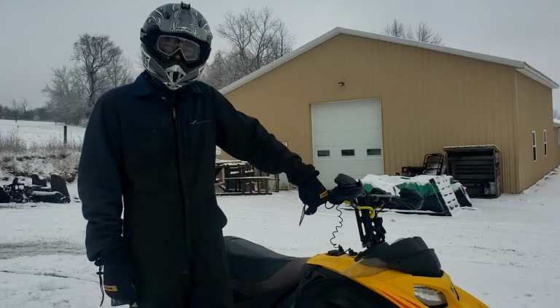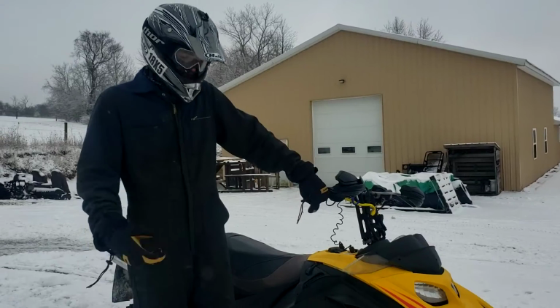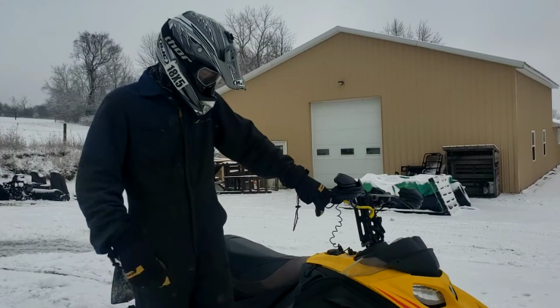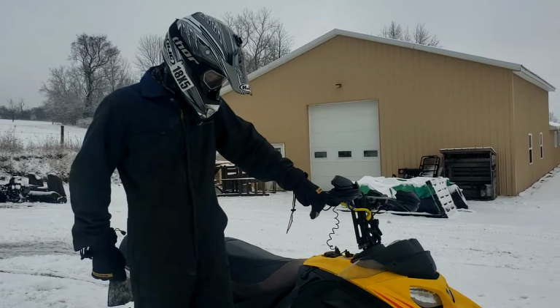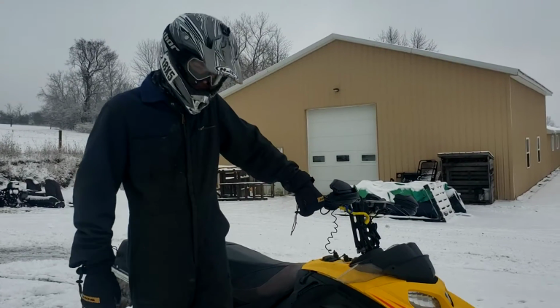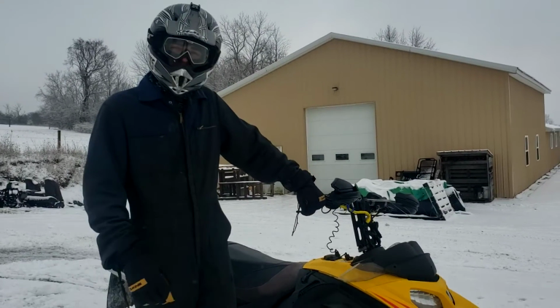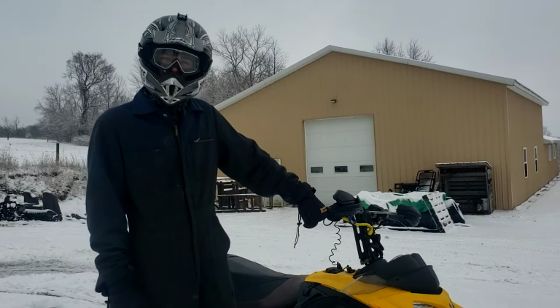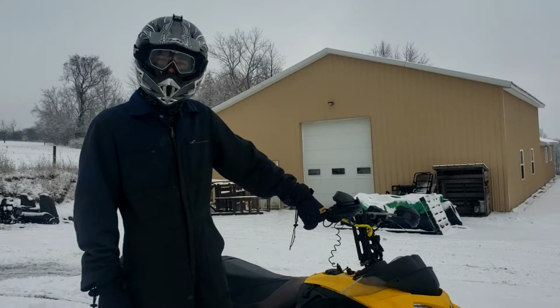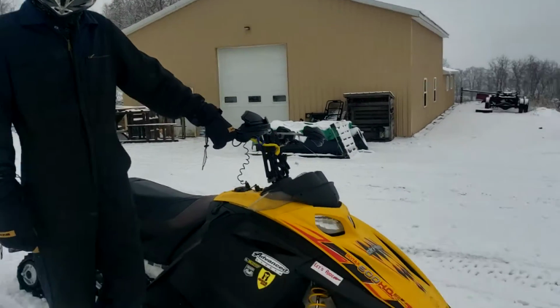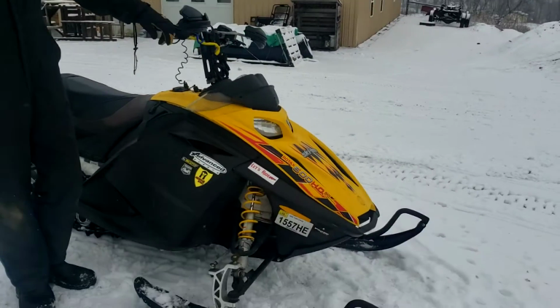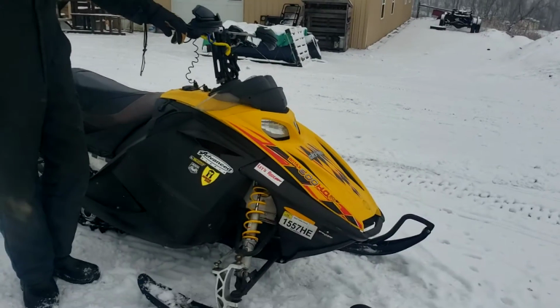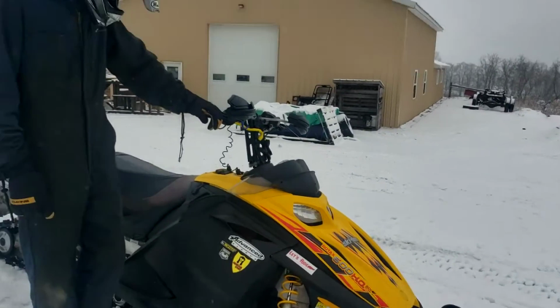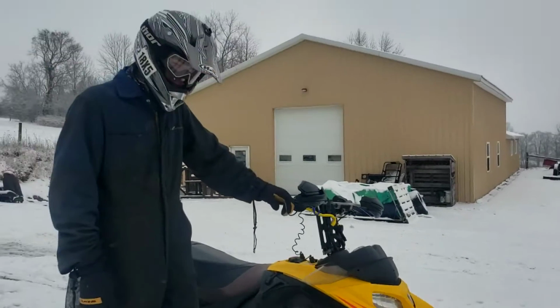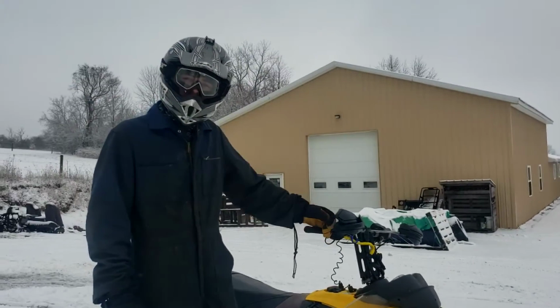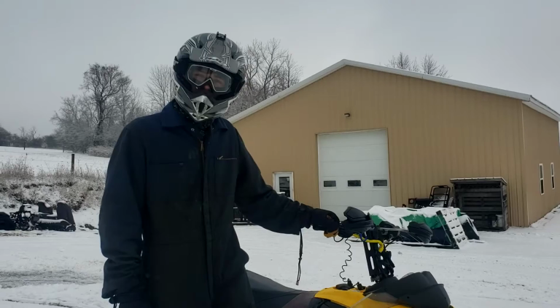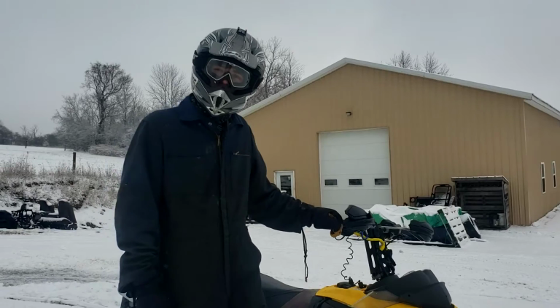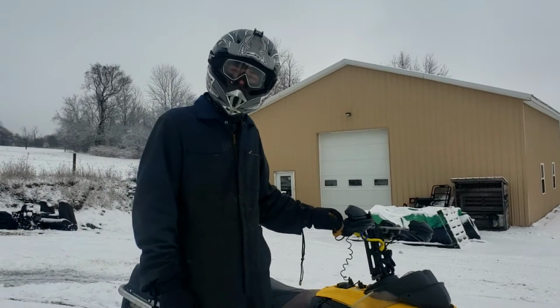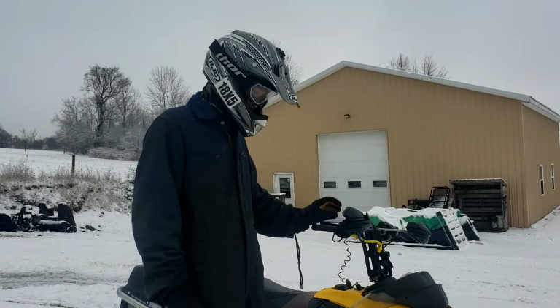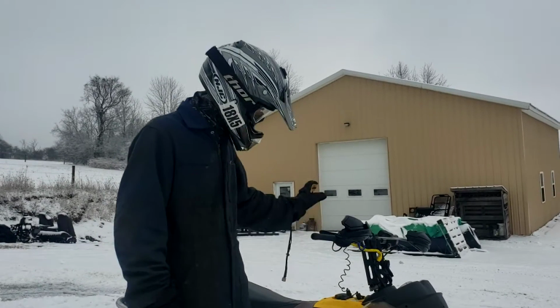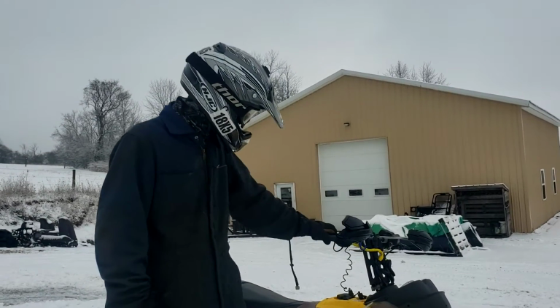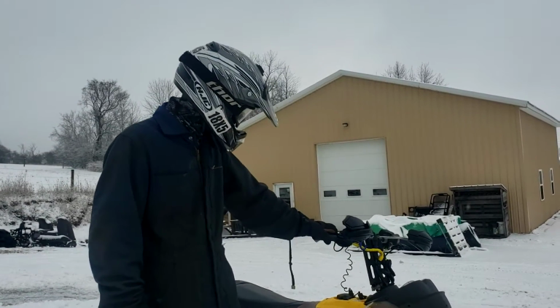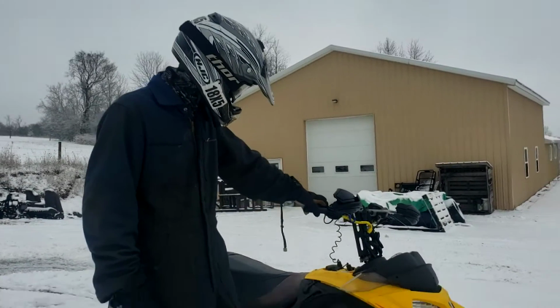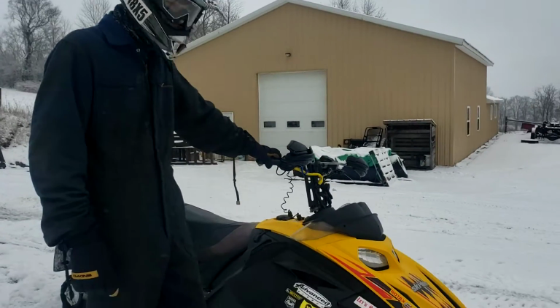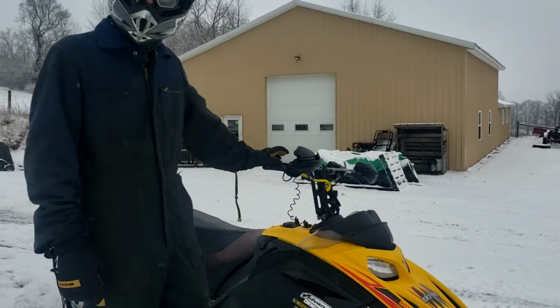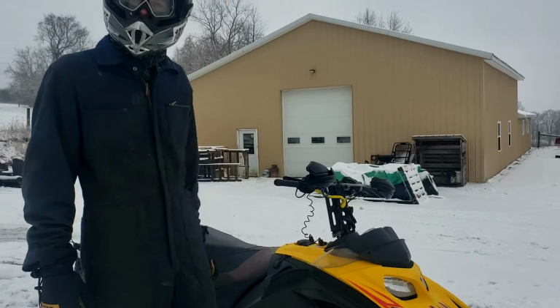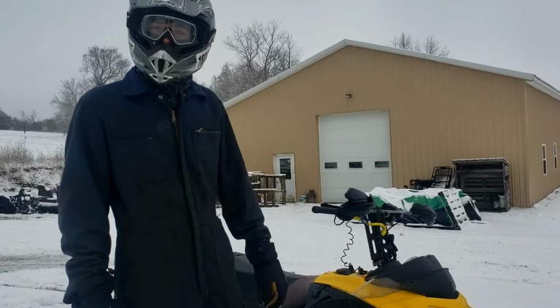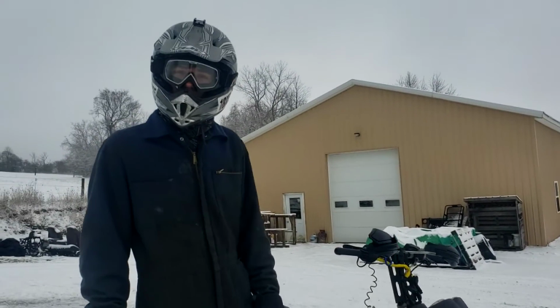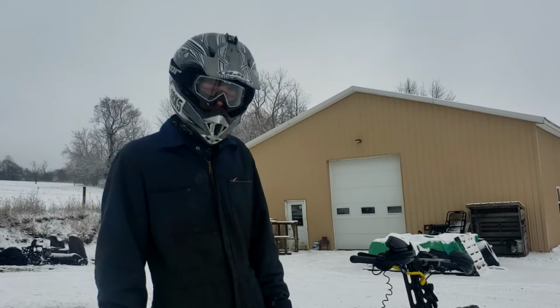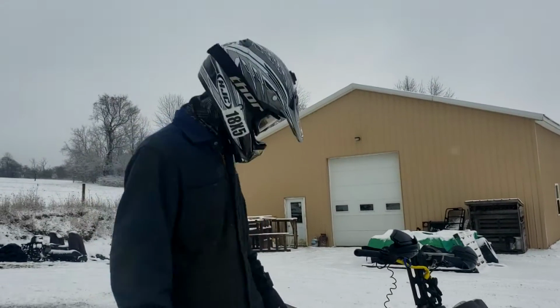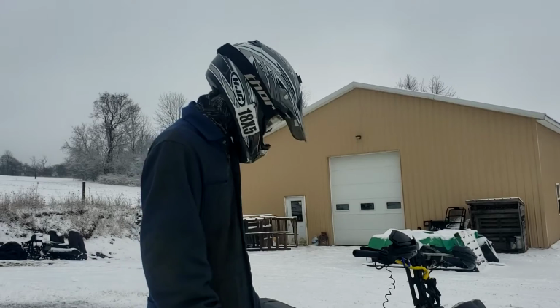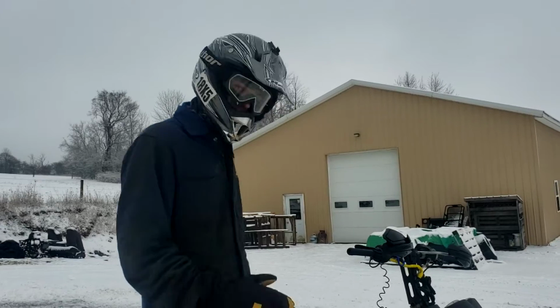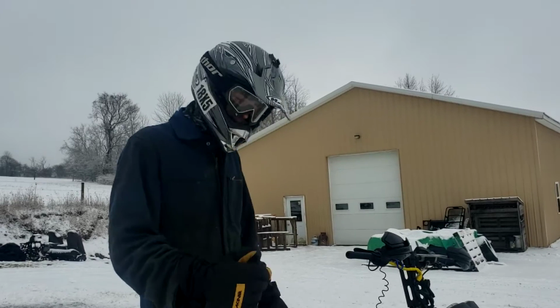Alright guys, I'm back with my Rev 600 today and we just finished getting that fuel pump switched out, so I figured I'd show you guys it ripping around a little bit. So let's get started.